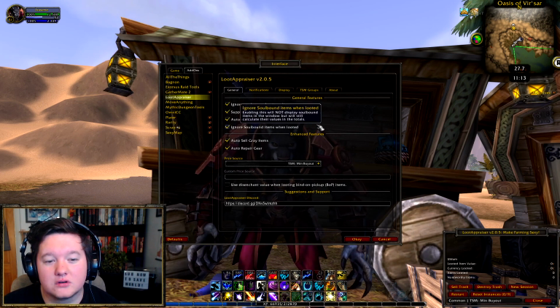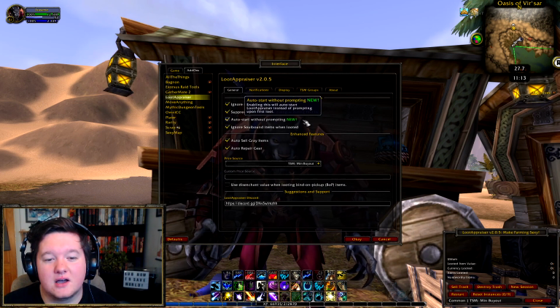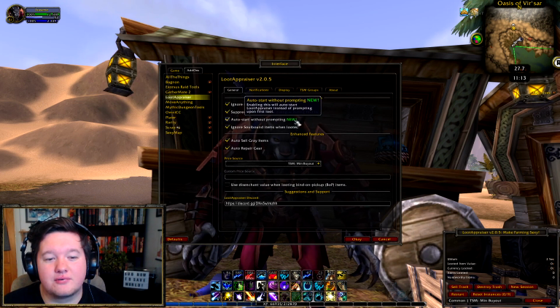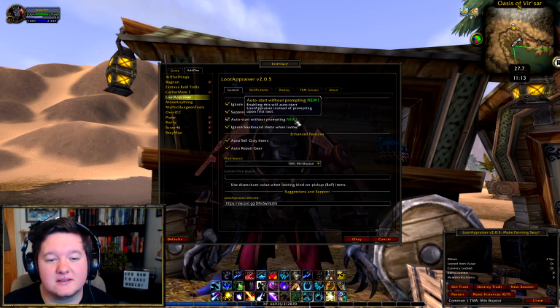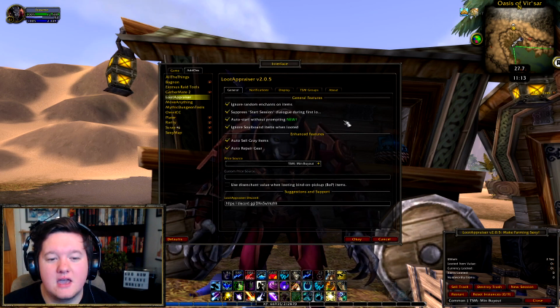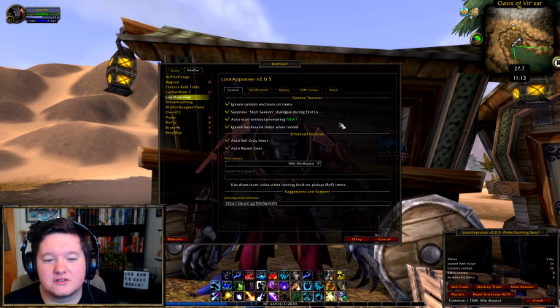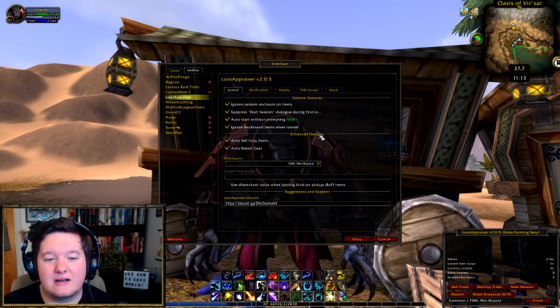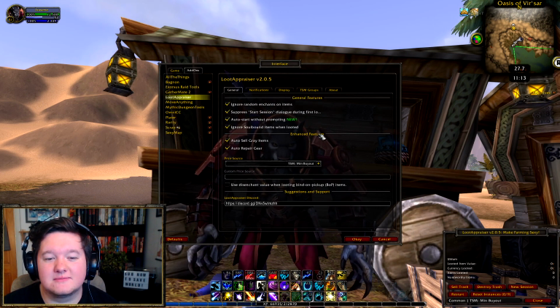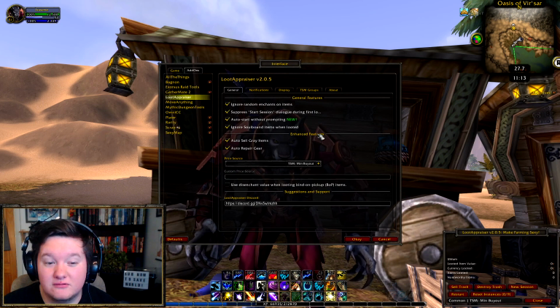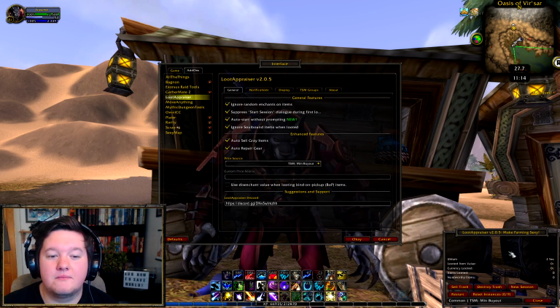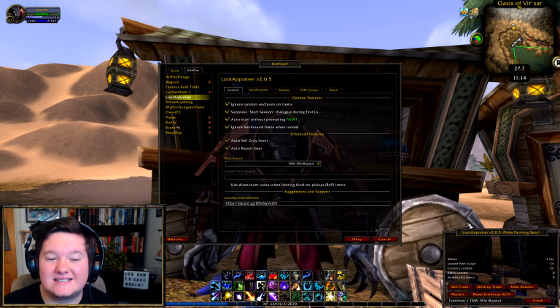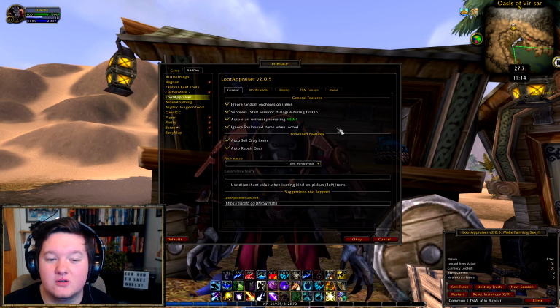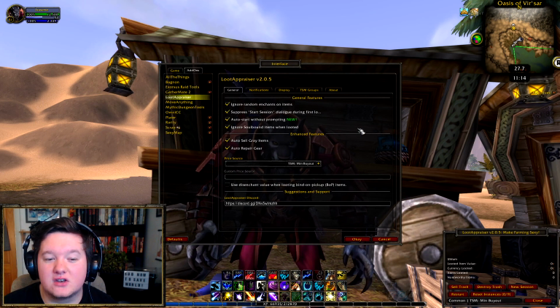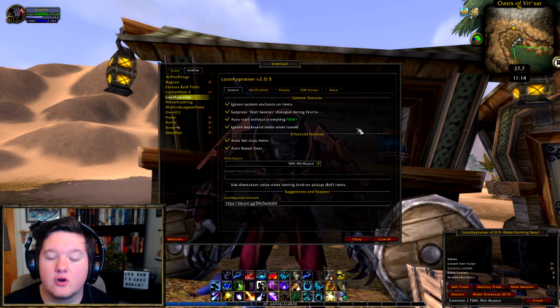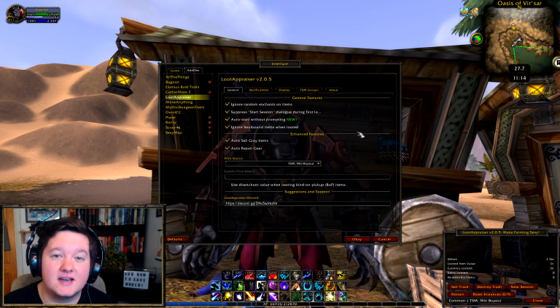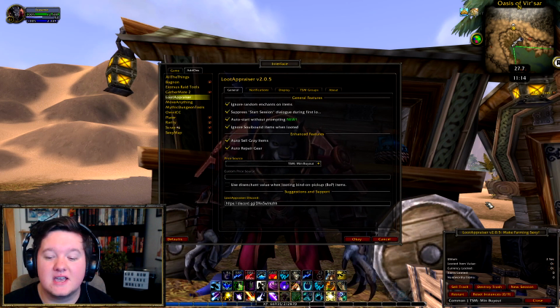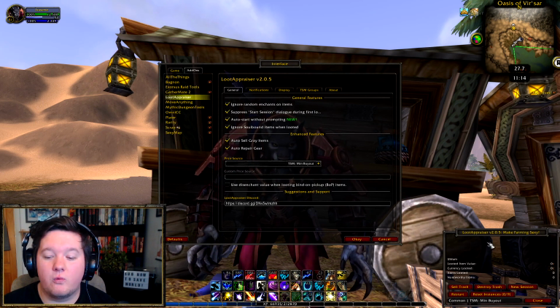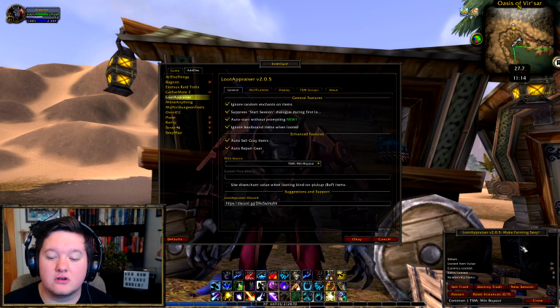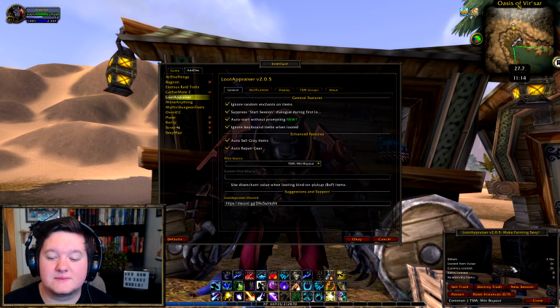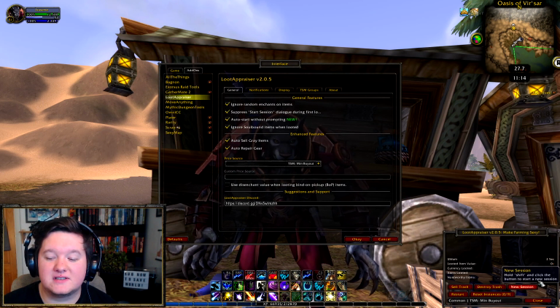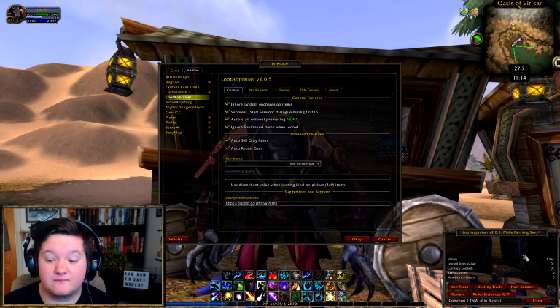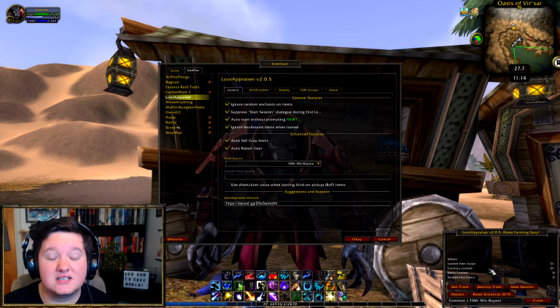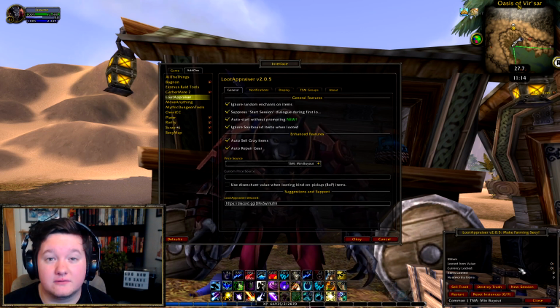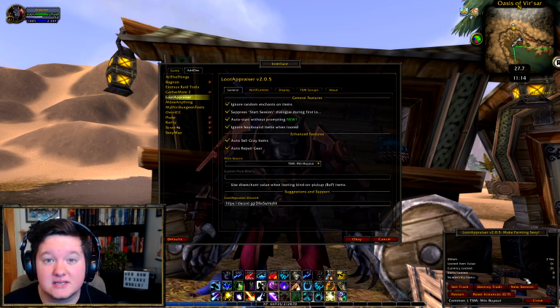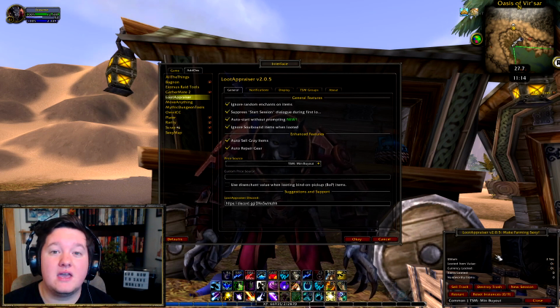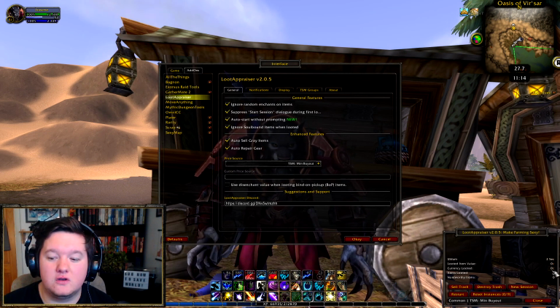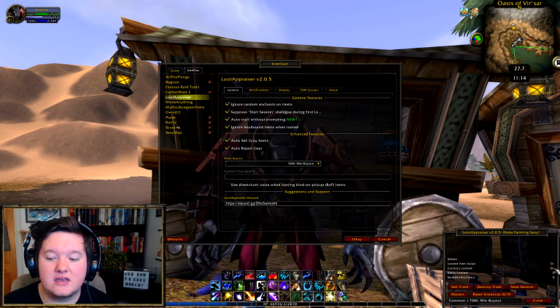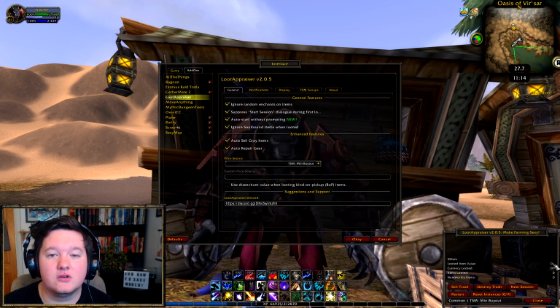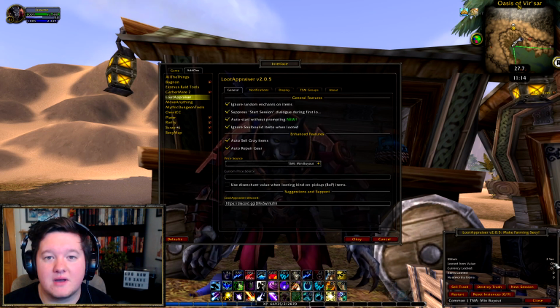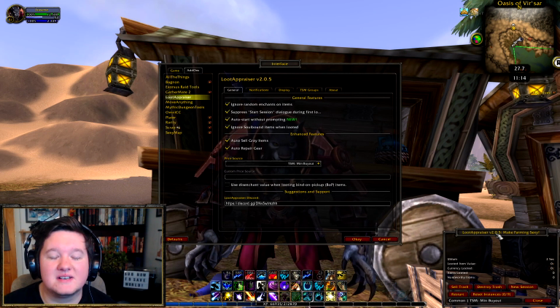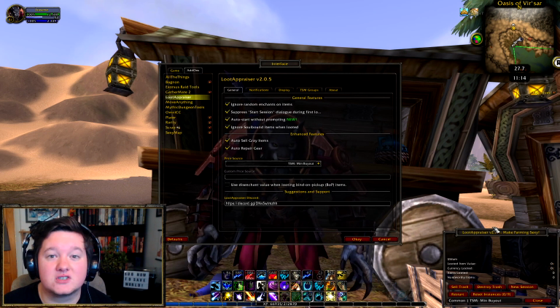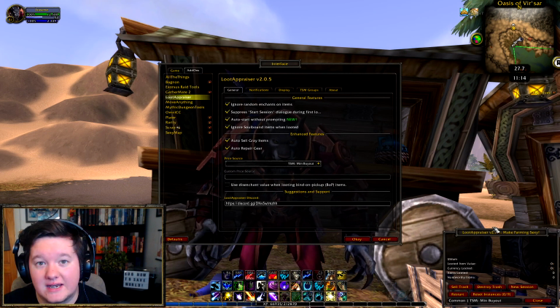Auto start without prompting. Ignore soulbound items when looted — by enabling this, it won't show you the soulbound item in this box, but it will show you the value you'll get from the item by selling it to a vendor.